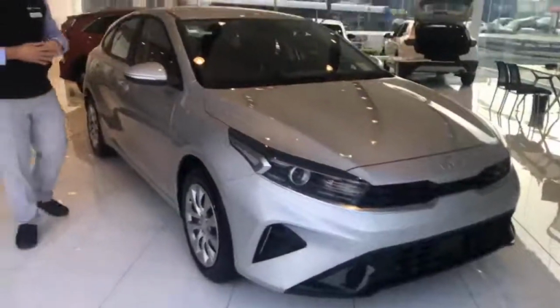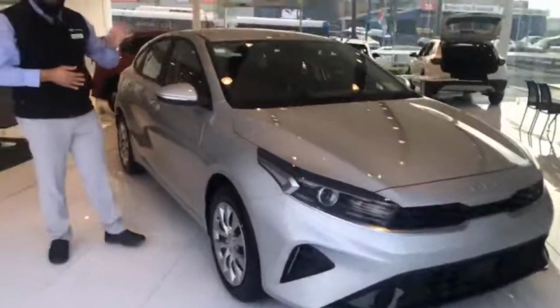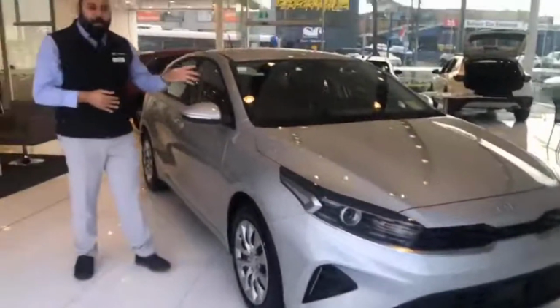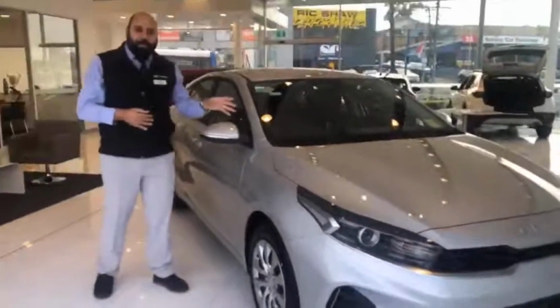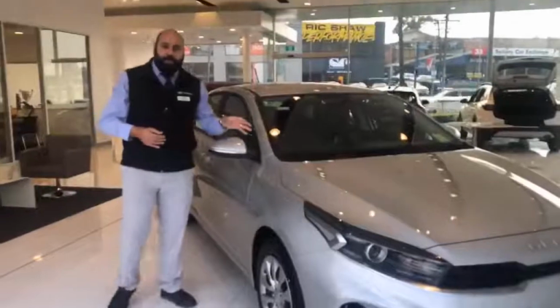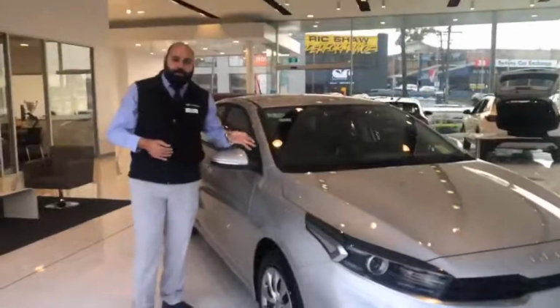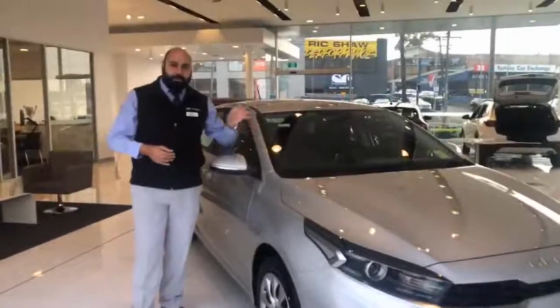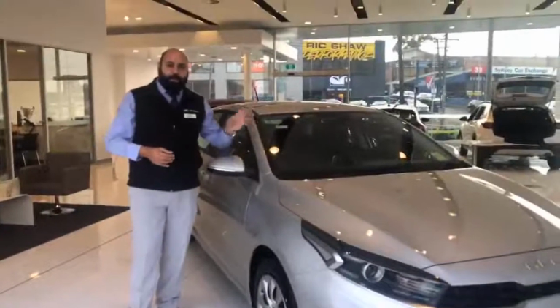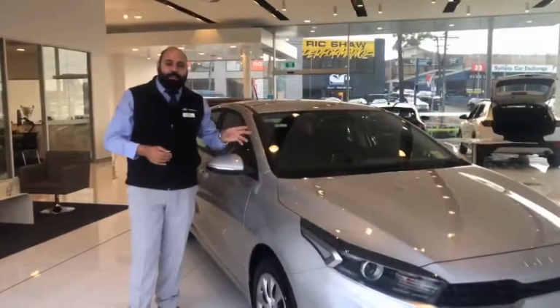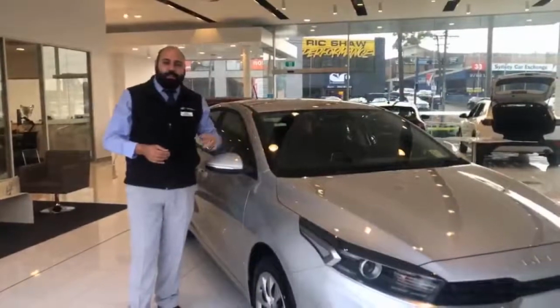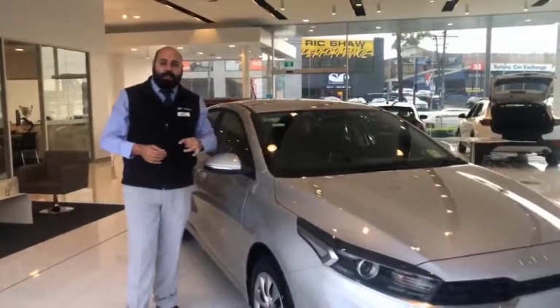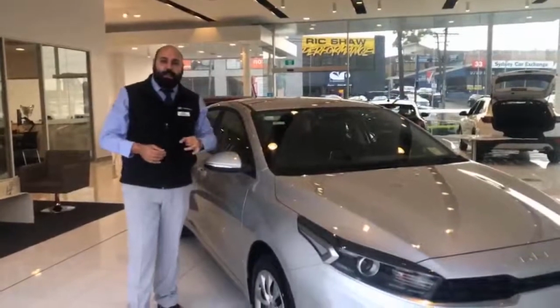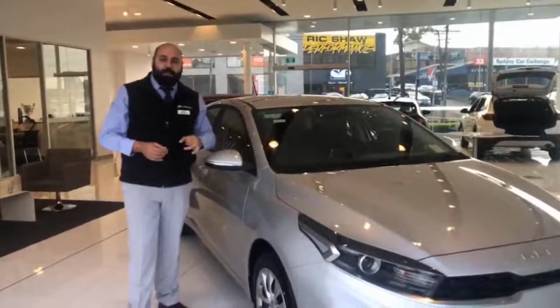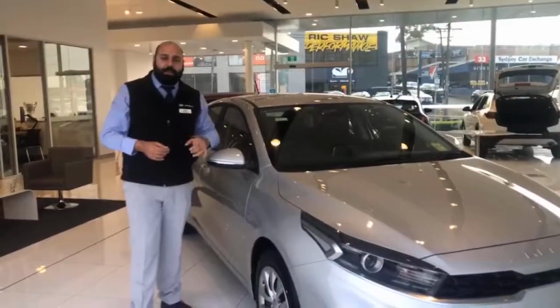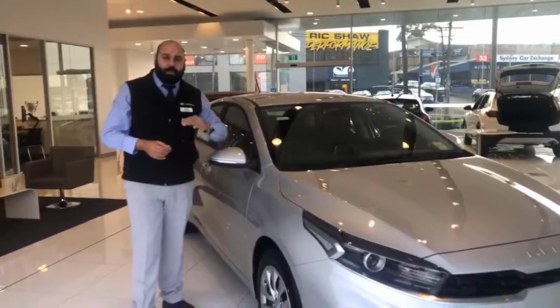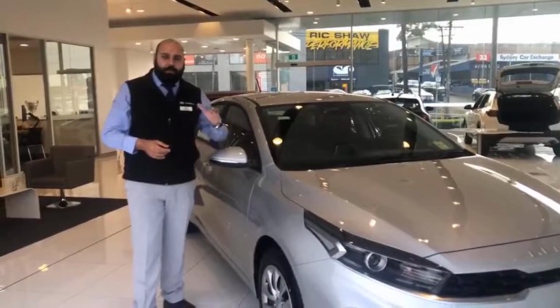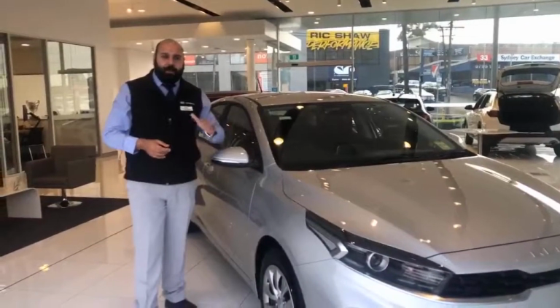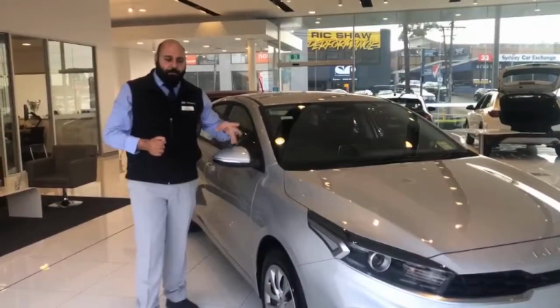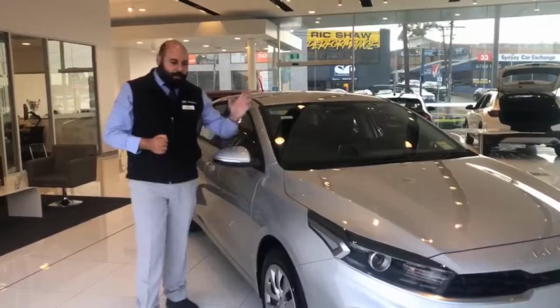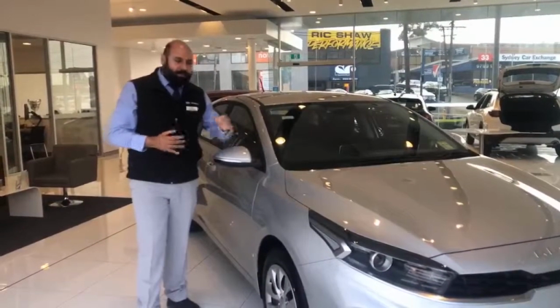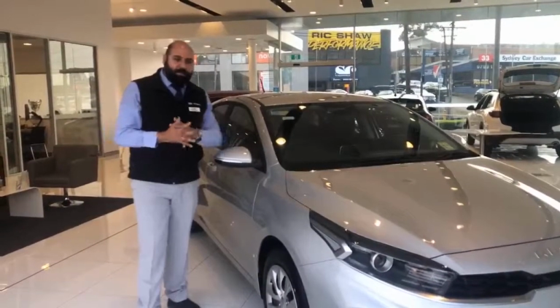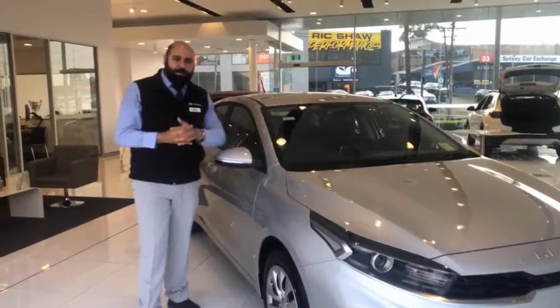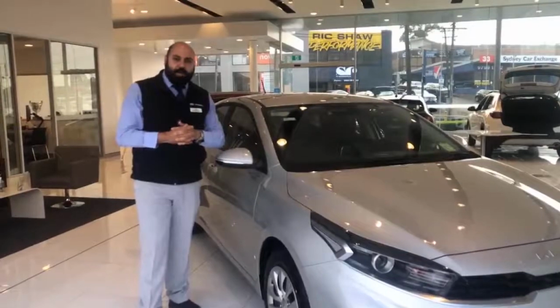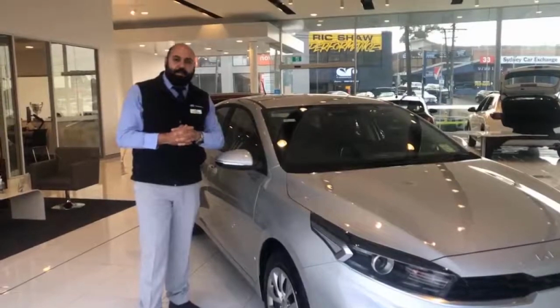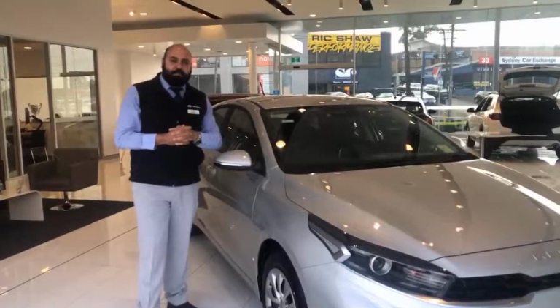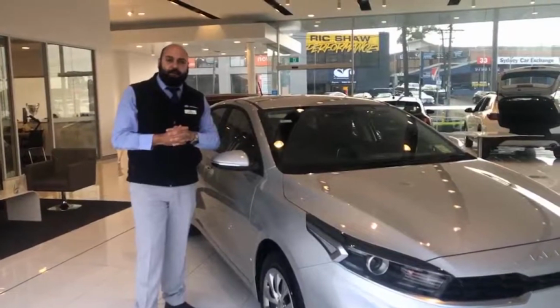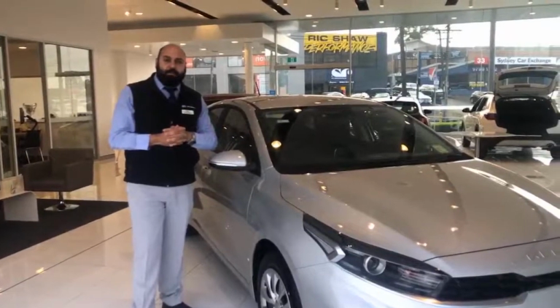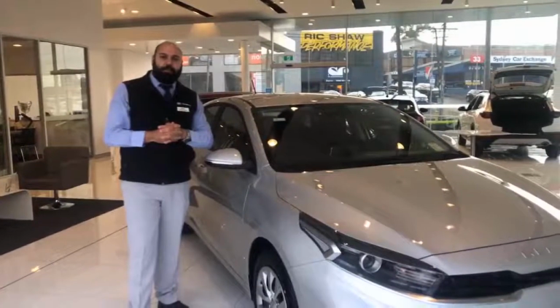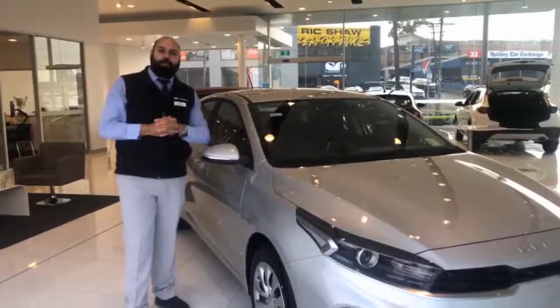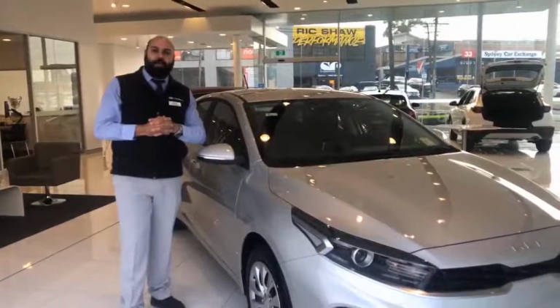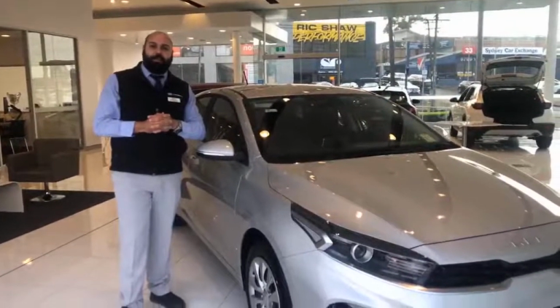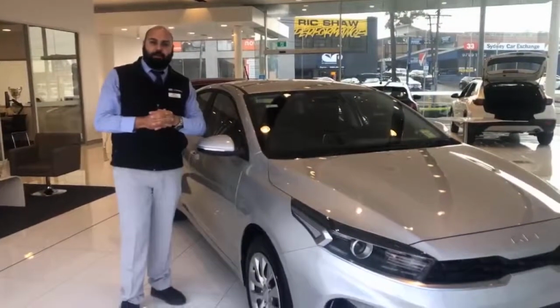The price of the car is £27,990 drive away. Come and see us at 652 Parramatta Road at Croydon.